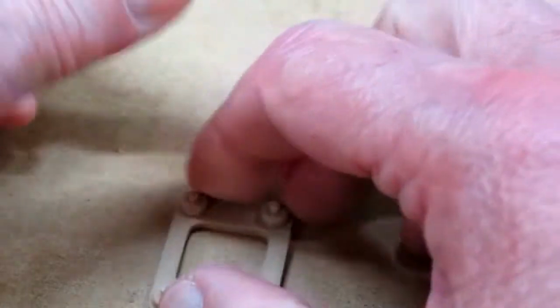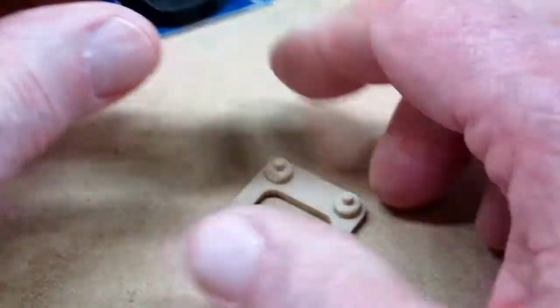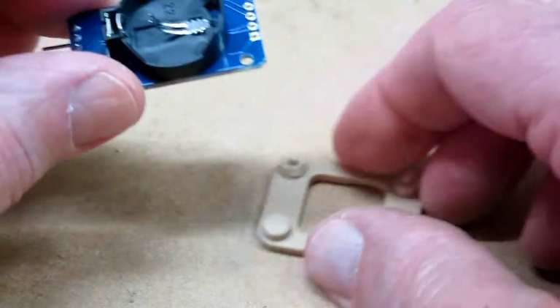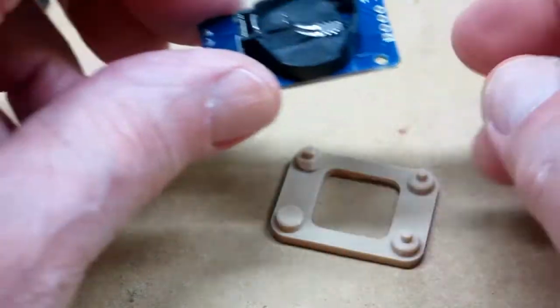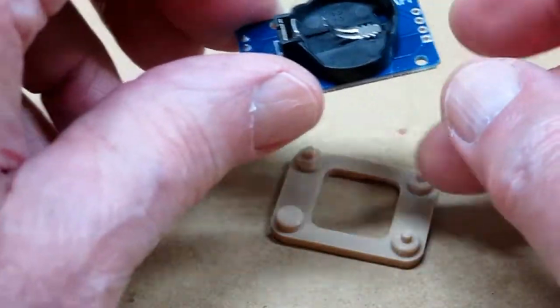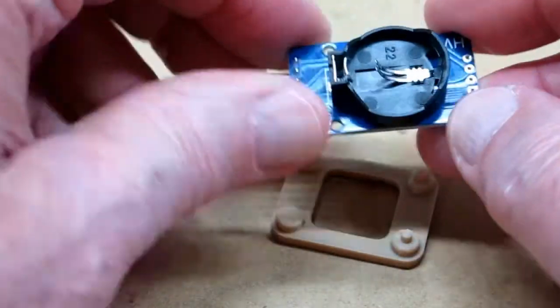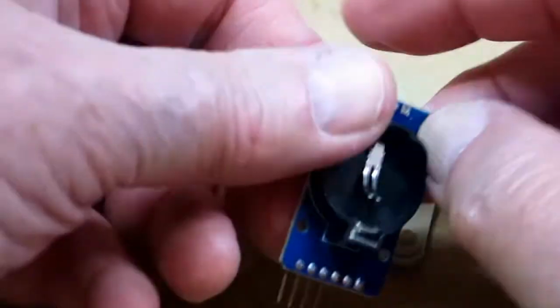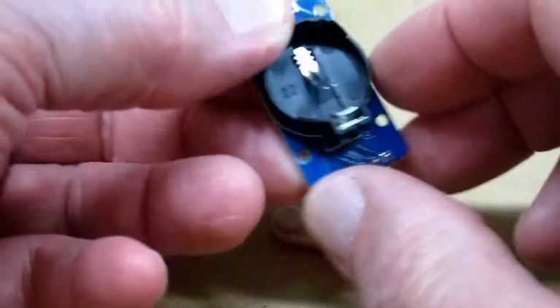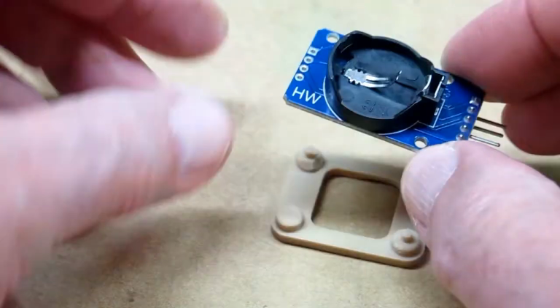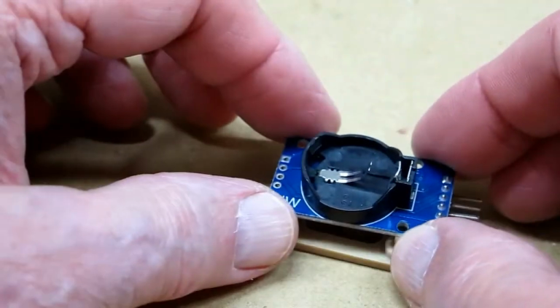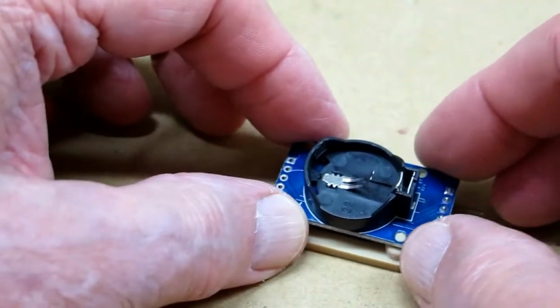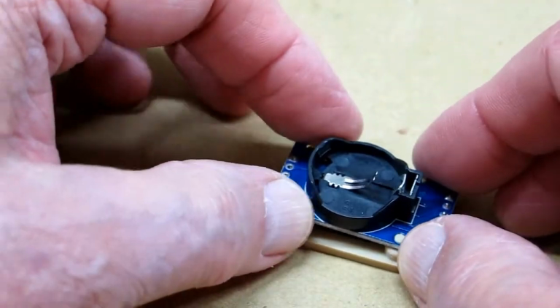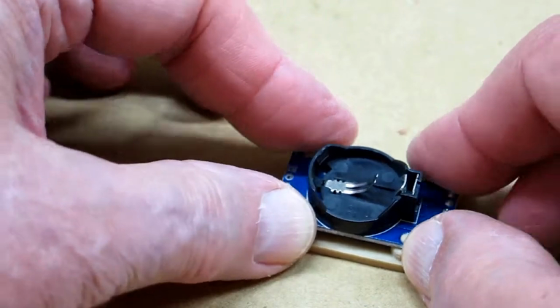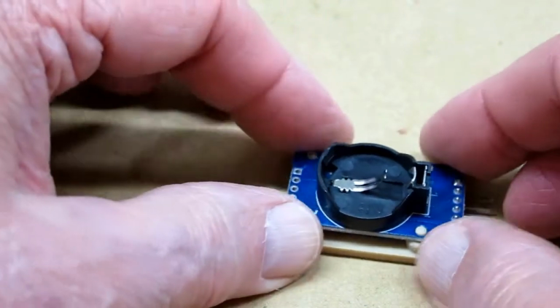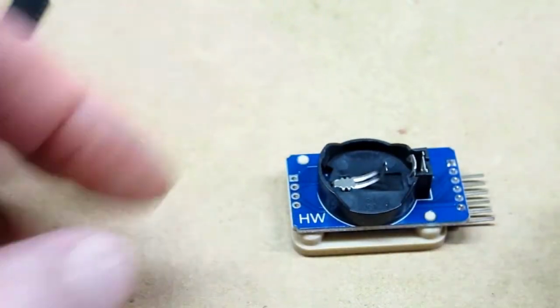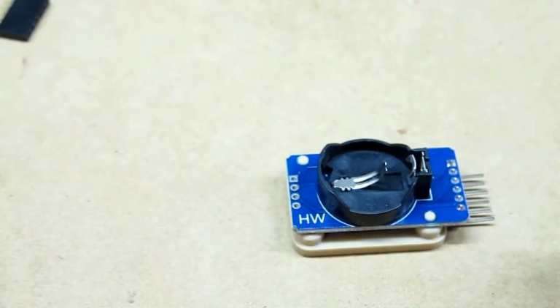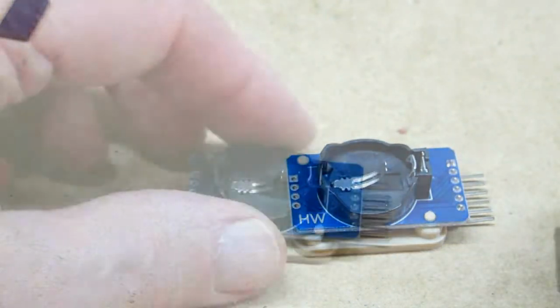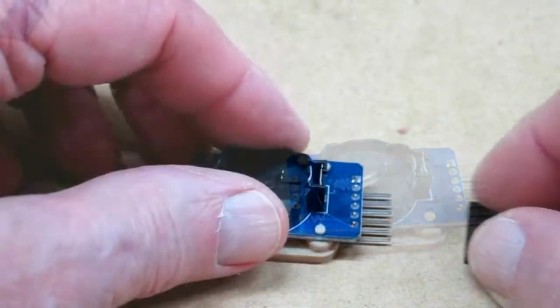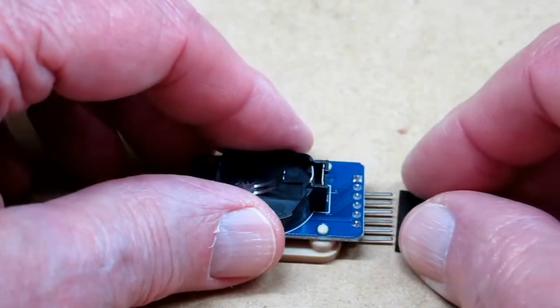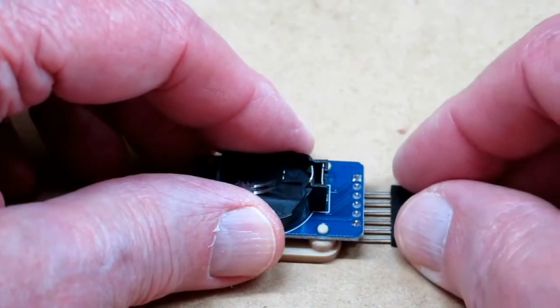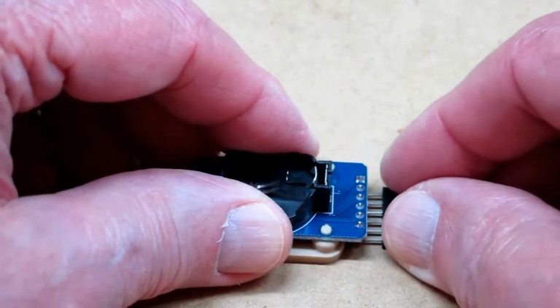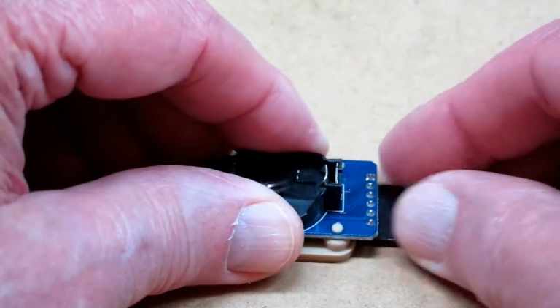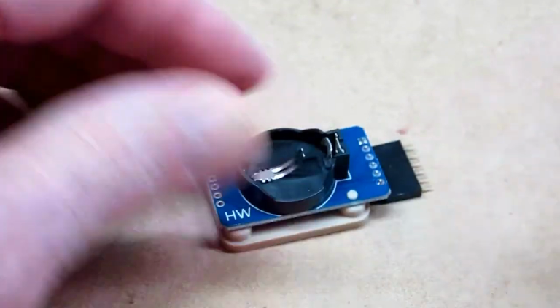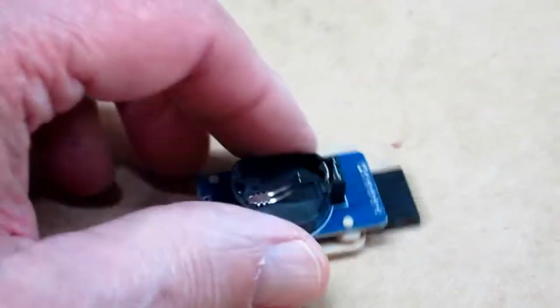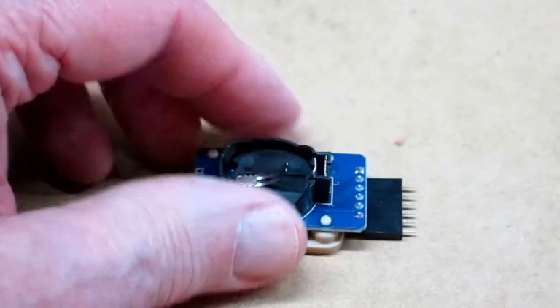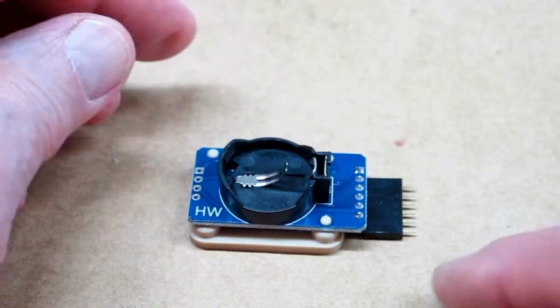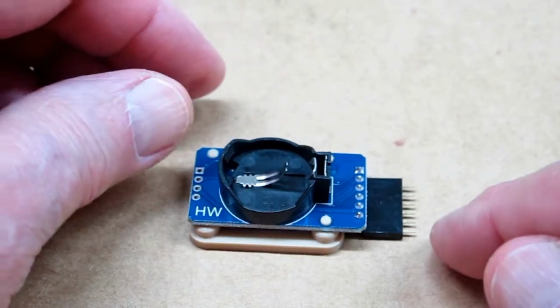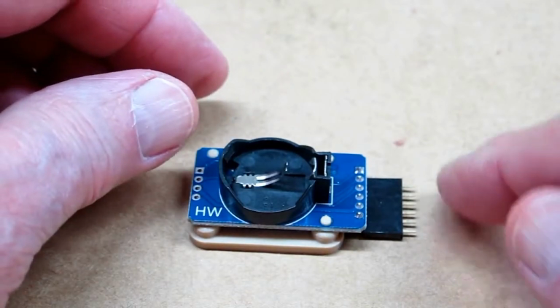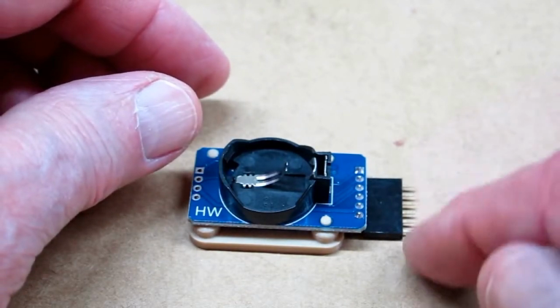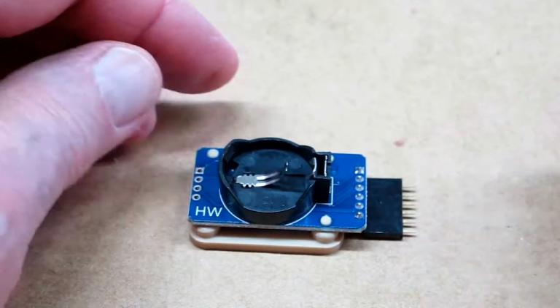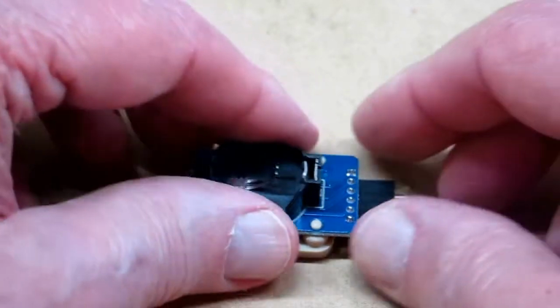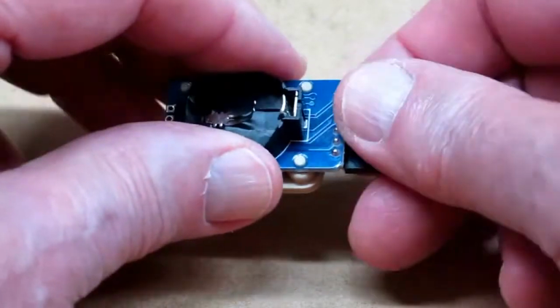So I made this base. It just pushes on there. It keeps it up off the surface enough to where one of these six pin headers will go on there.